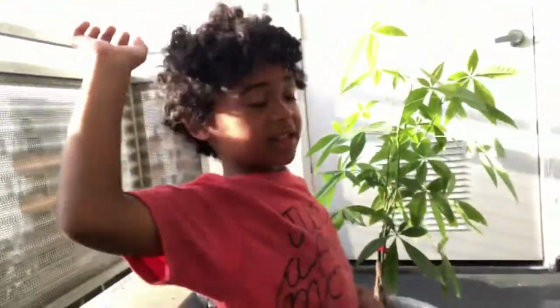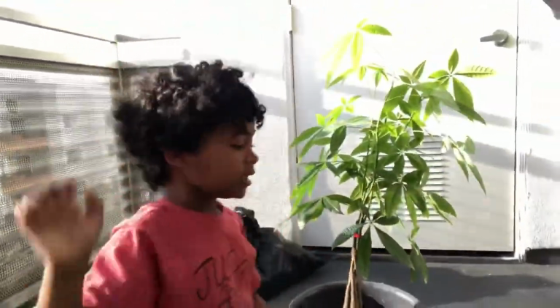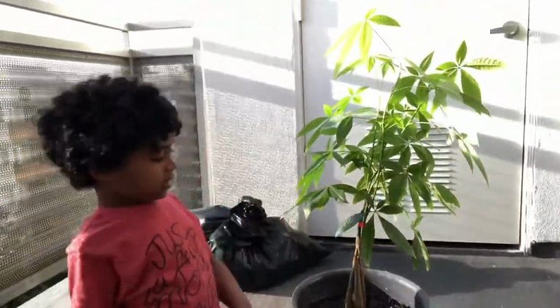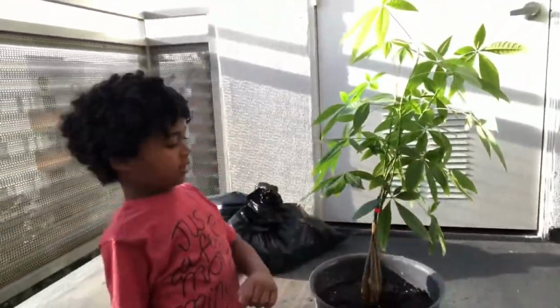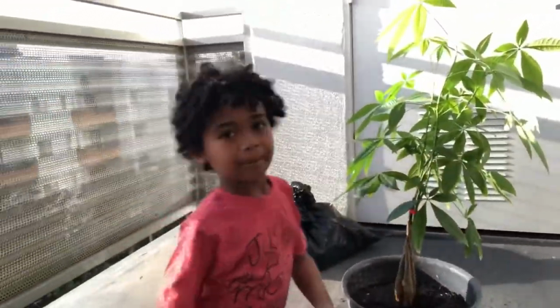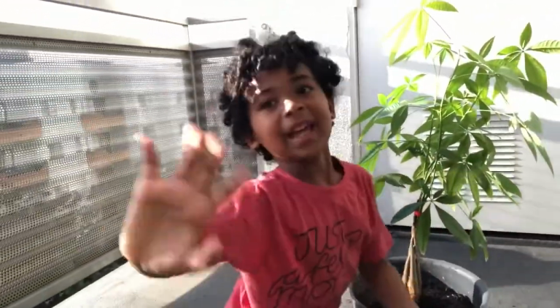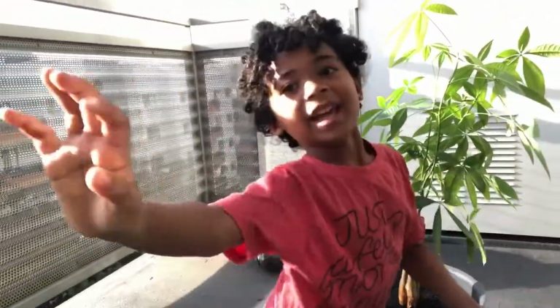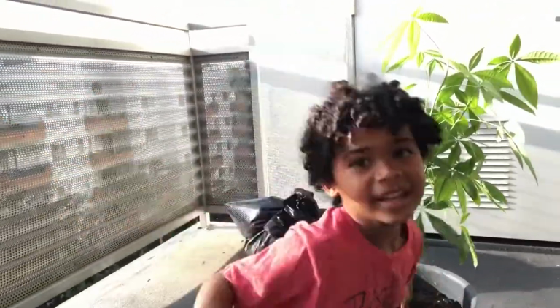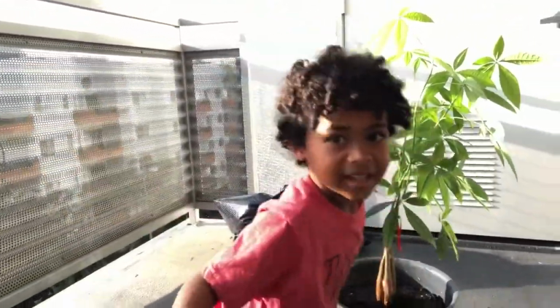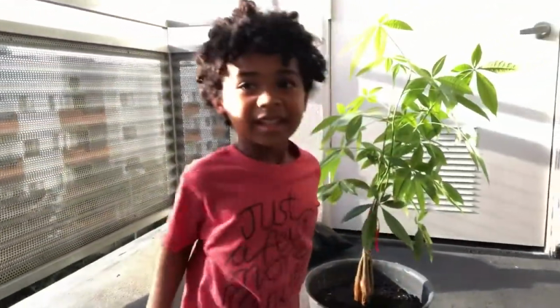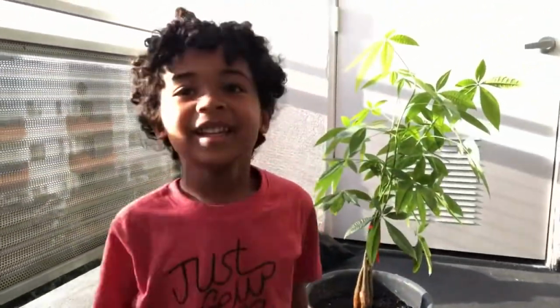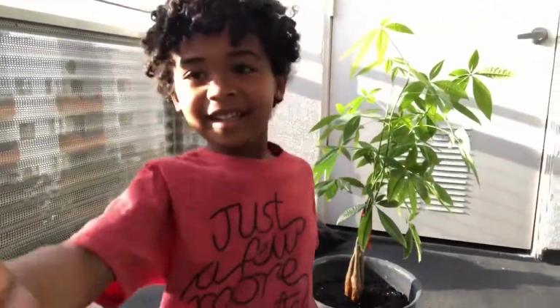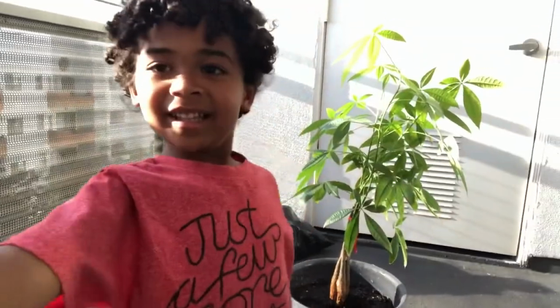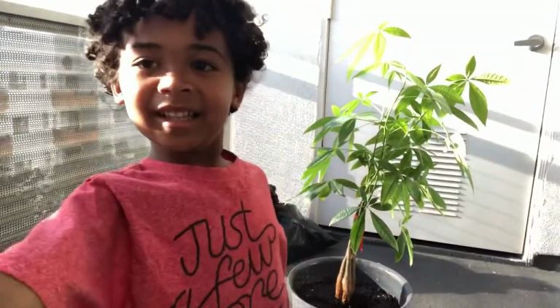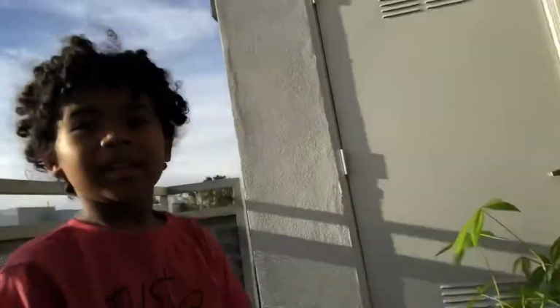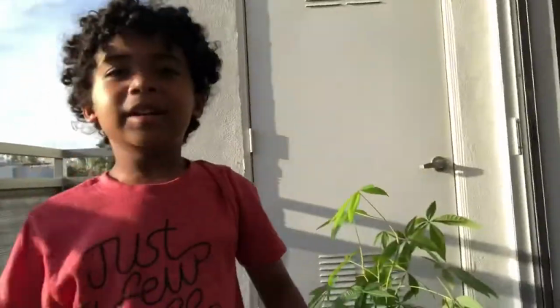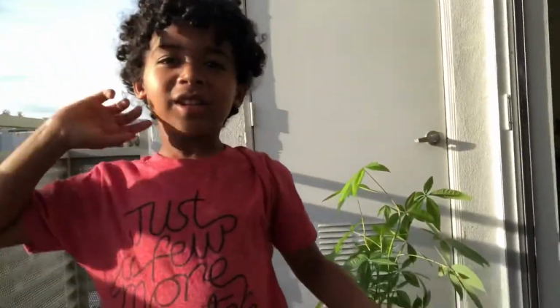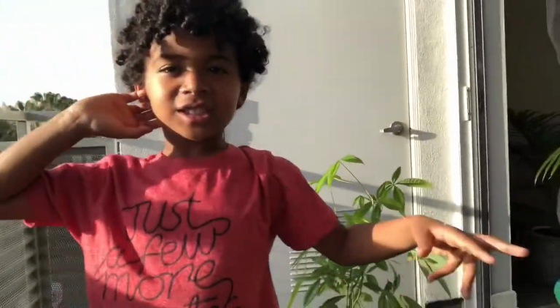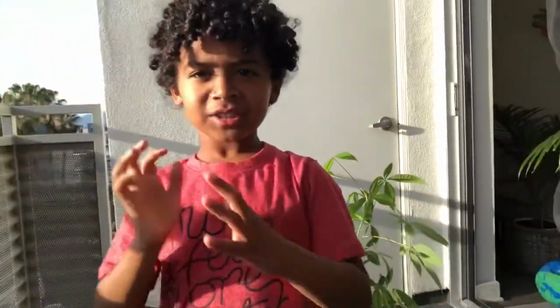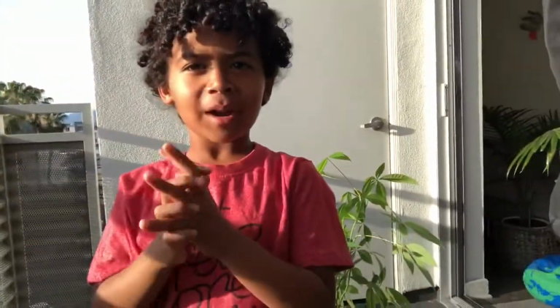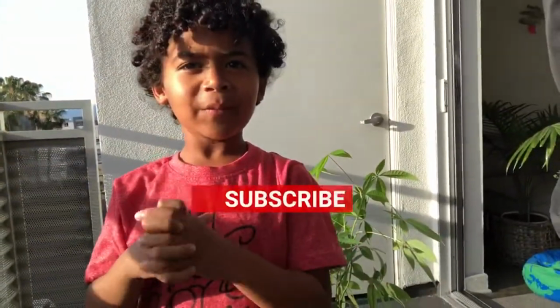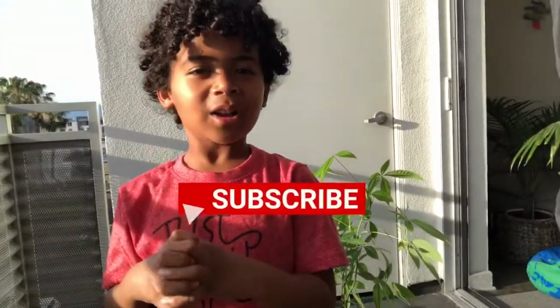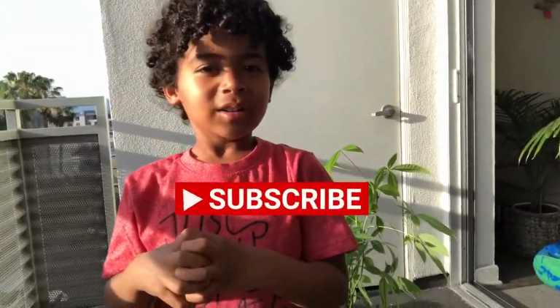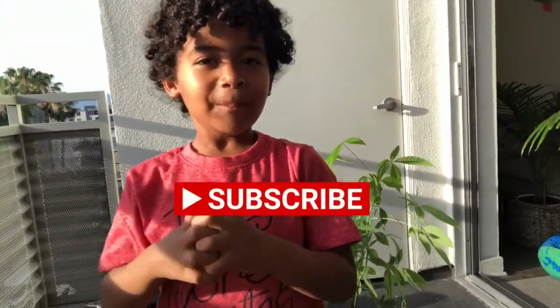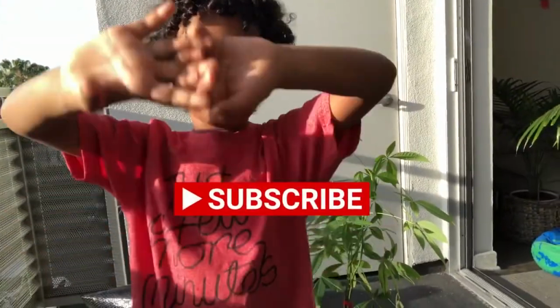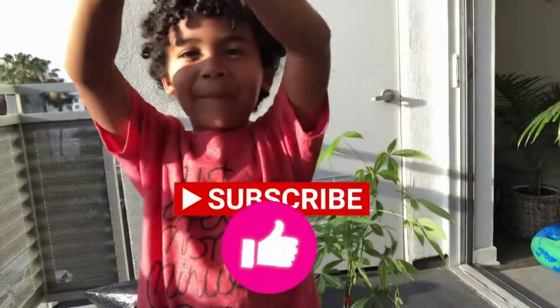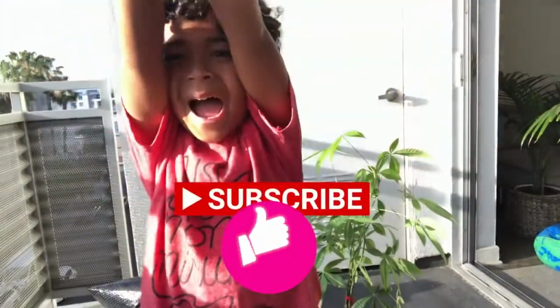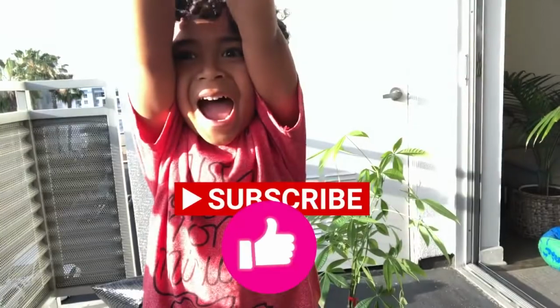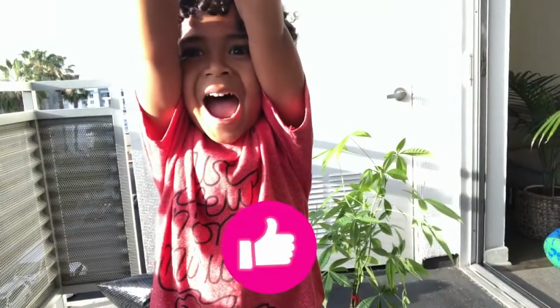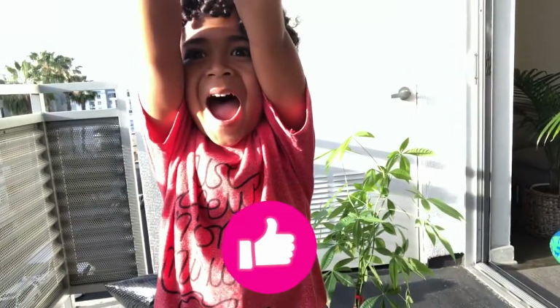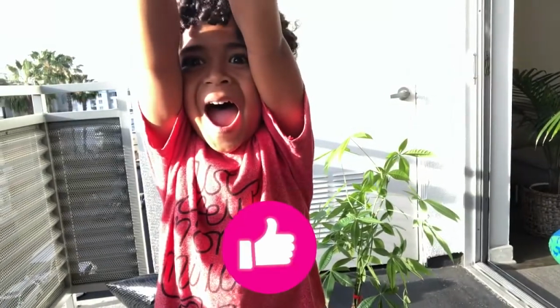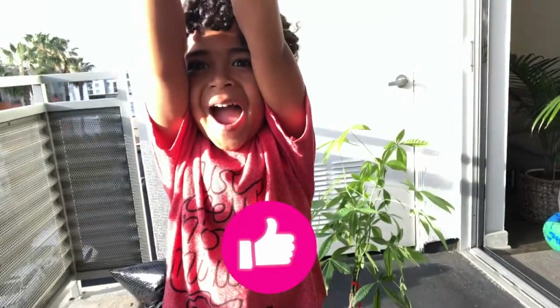See you later. Bye! Make sure you like, subscribe, and follow. Come back! Yeah!